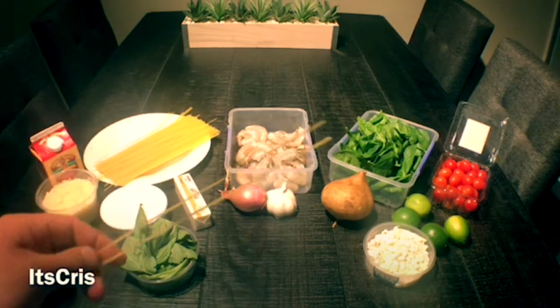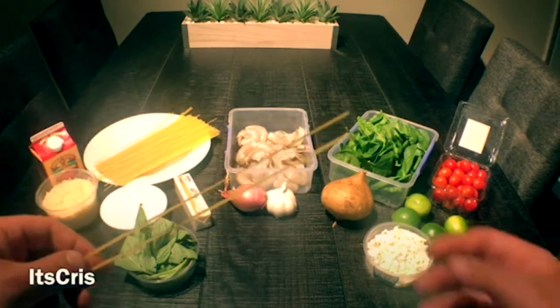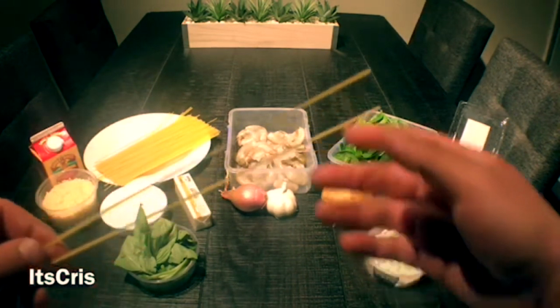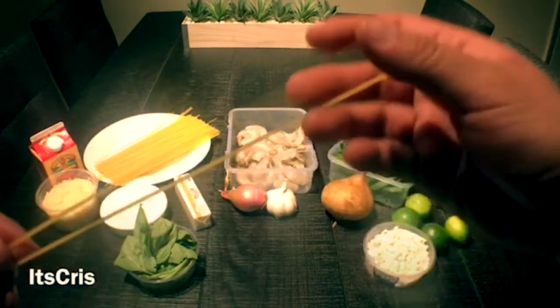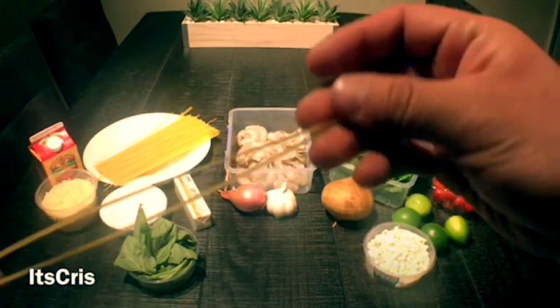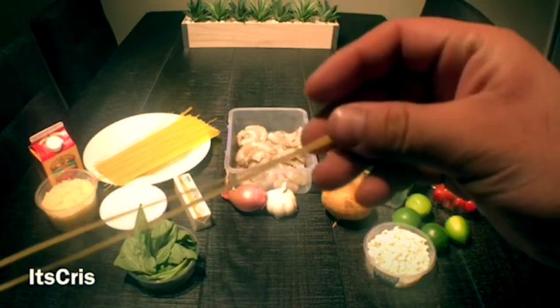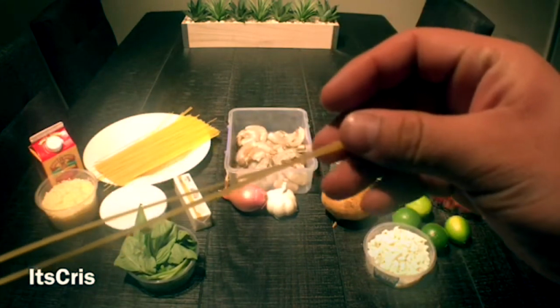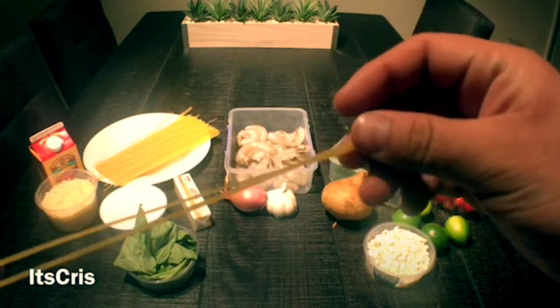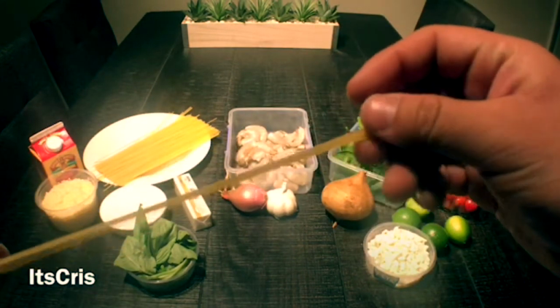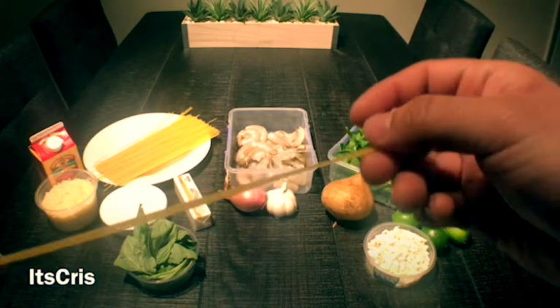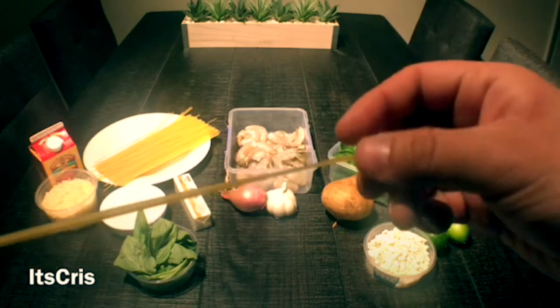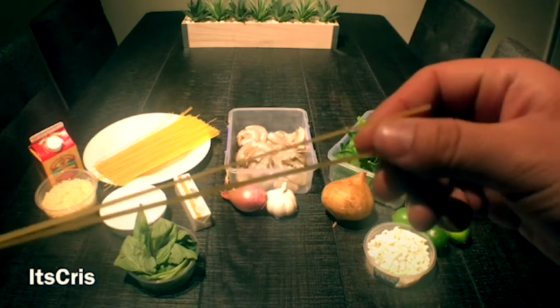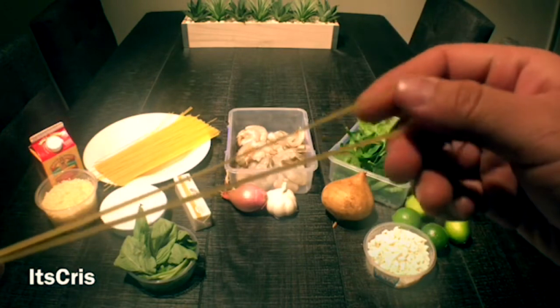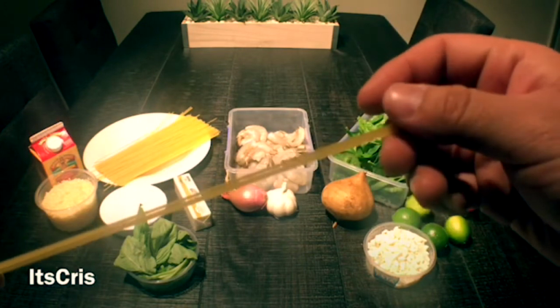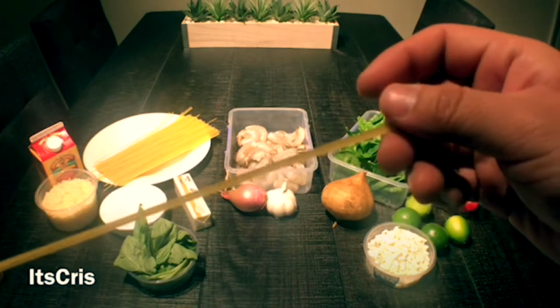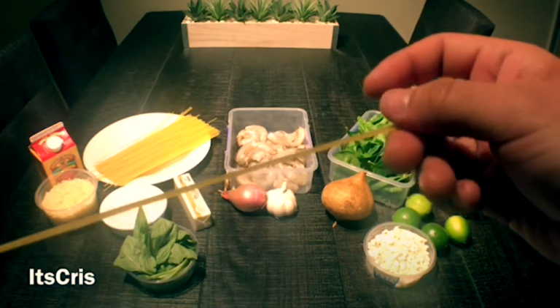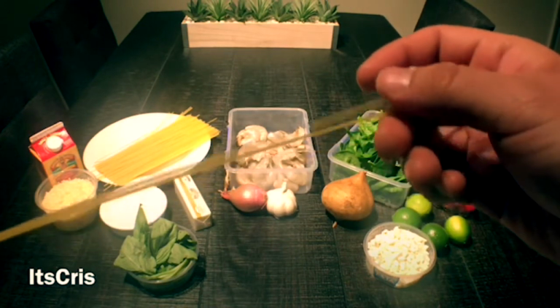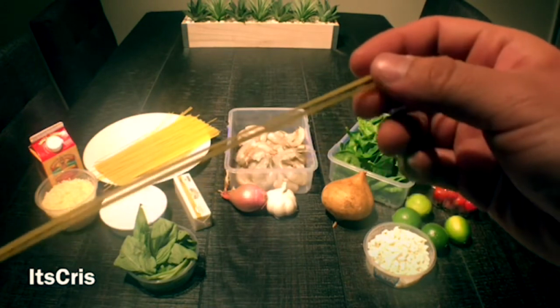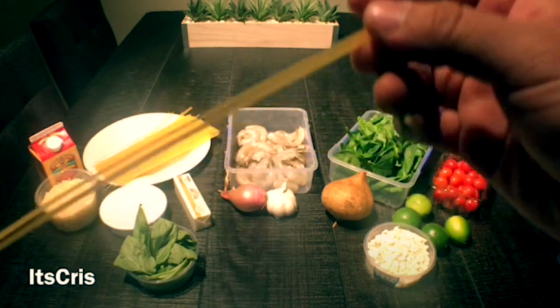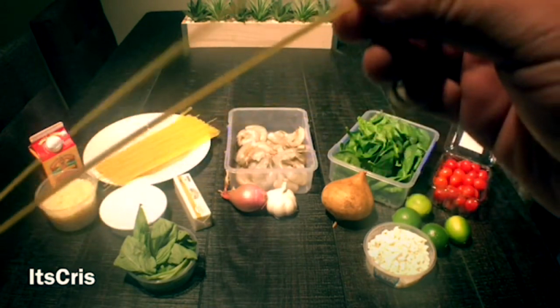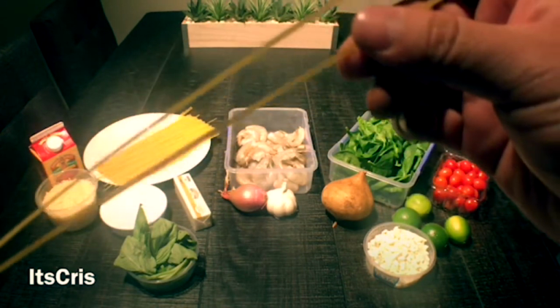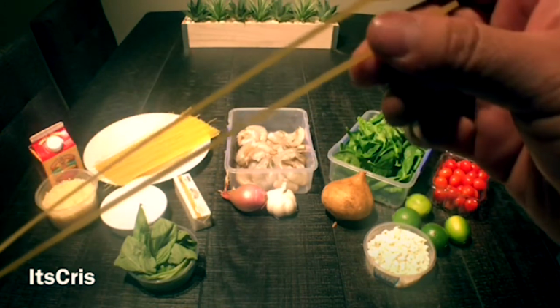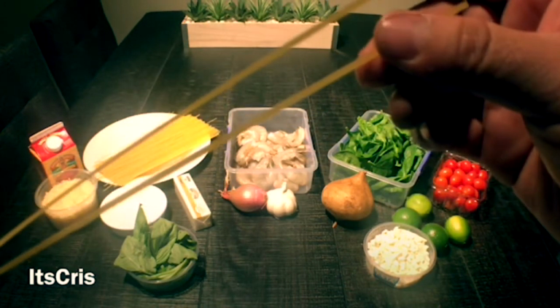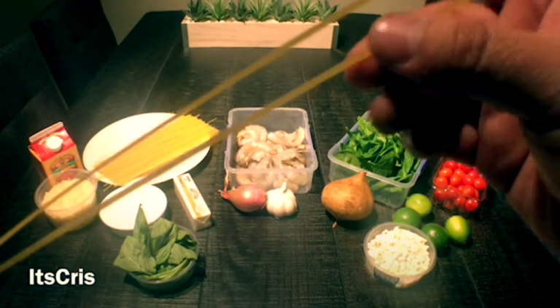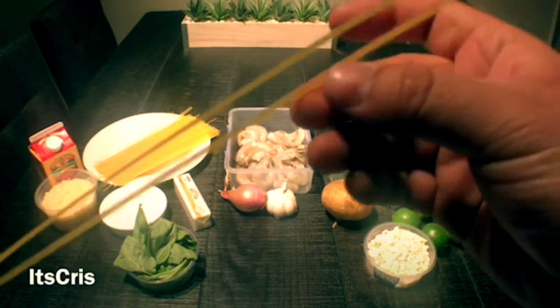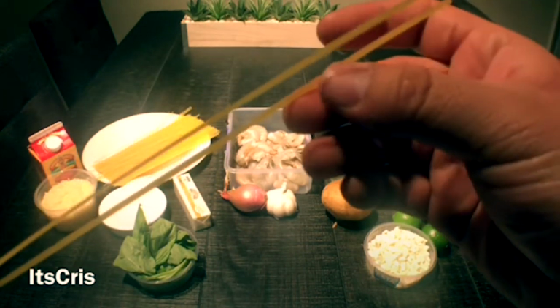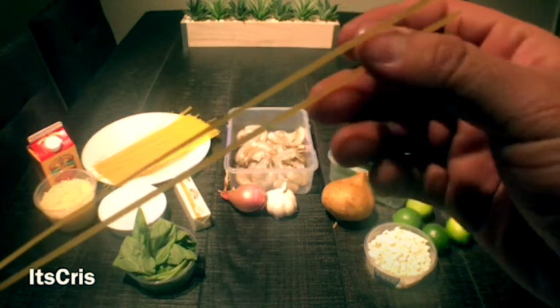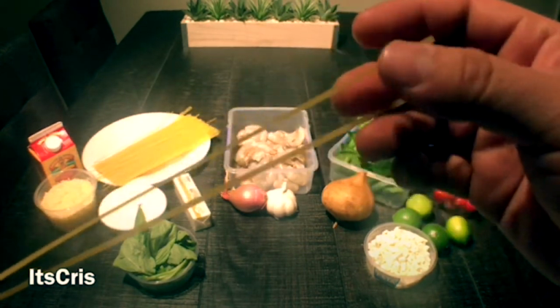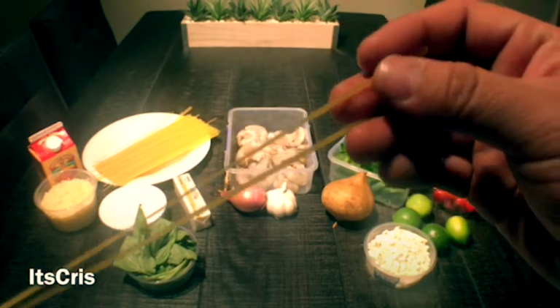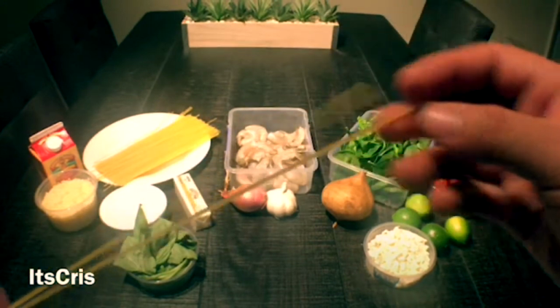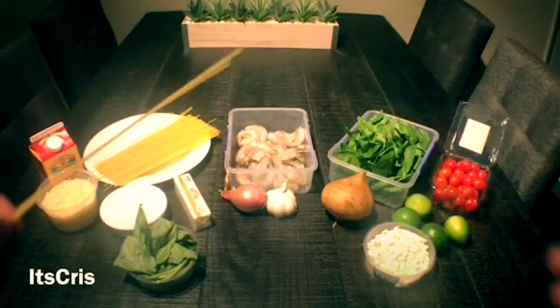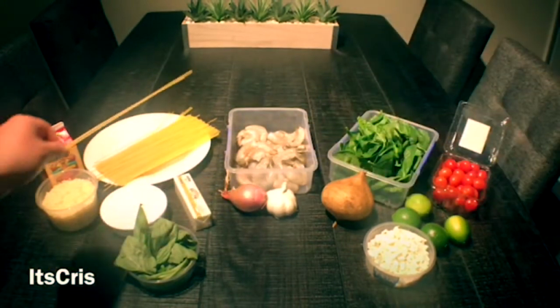We're going to start off by using linguine as our noodle. As you can see, it's a very thin noodle. I like it because it can cook quickly, but you can choose any noodle you like.